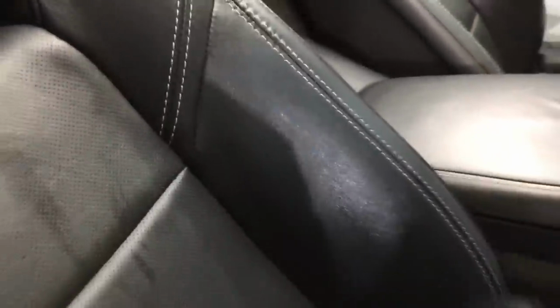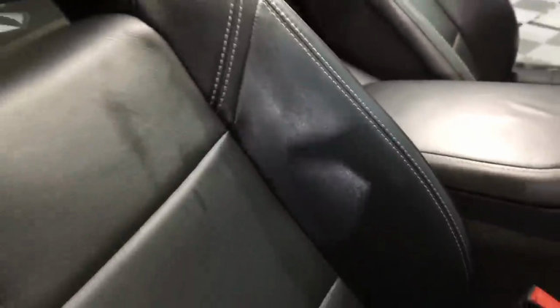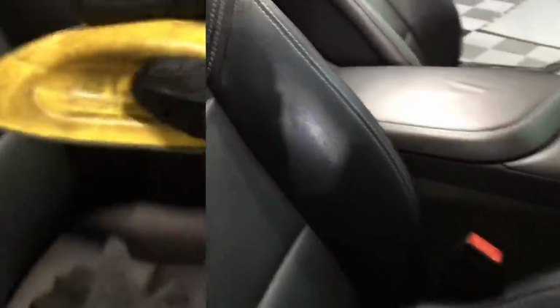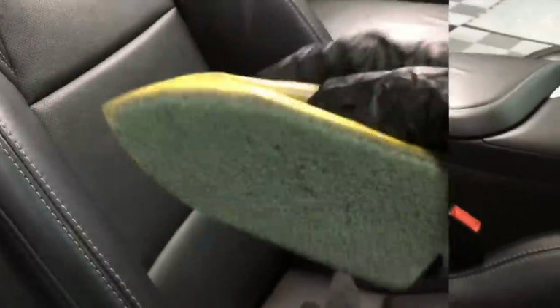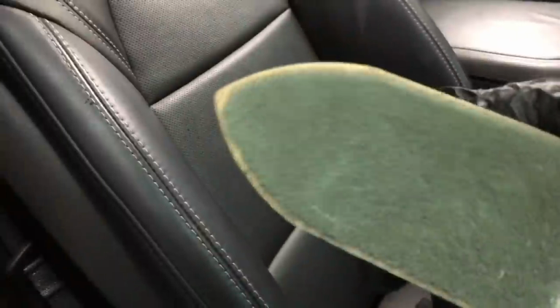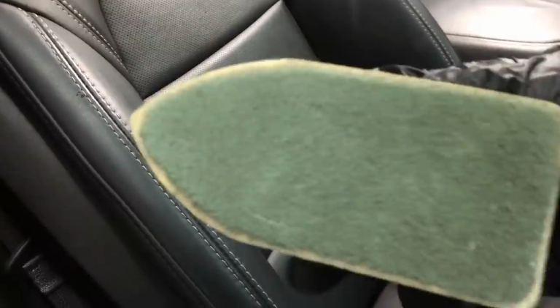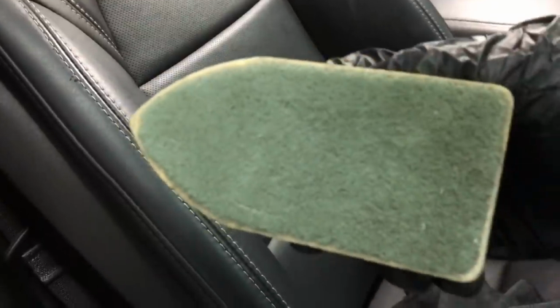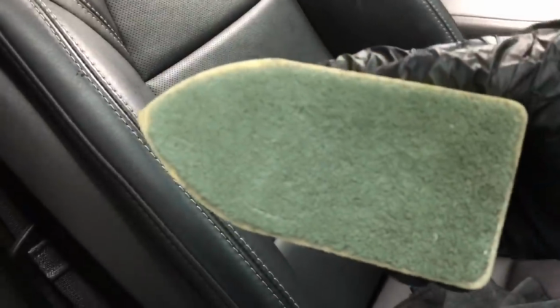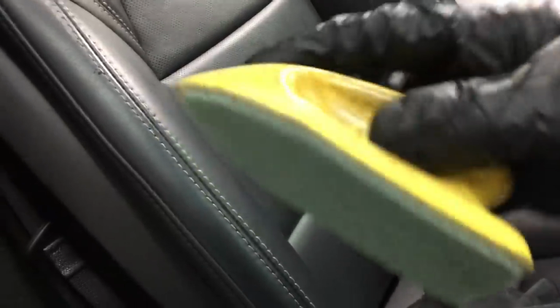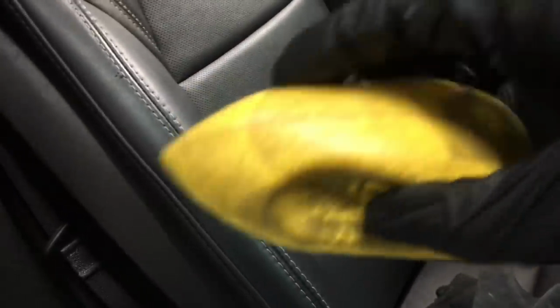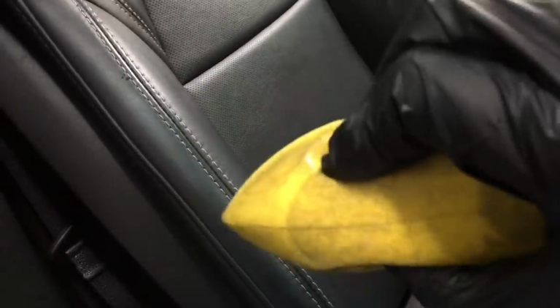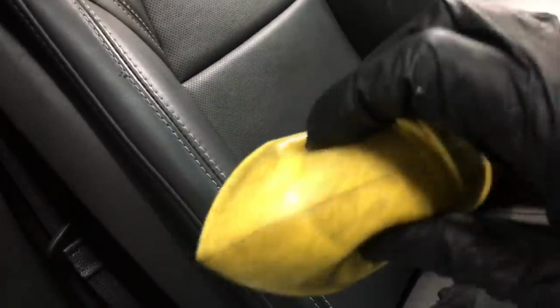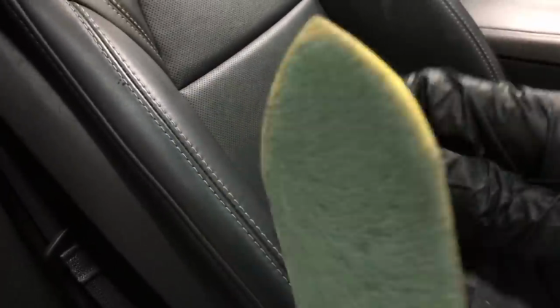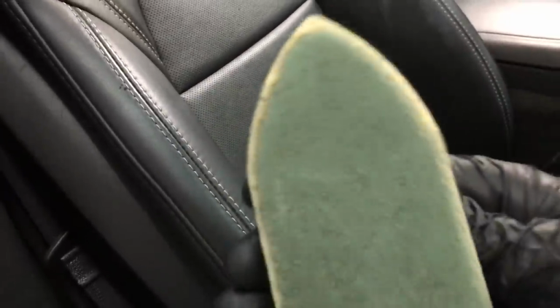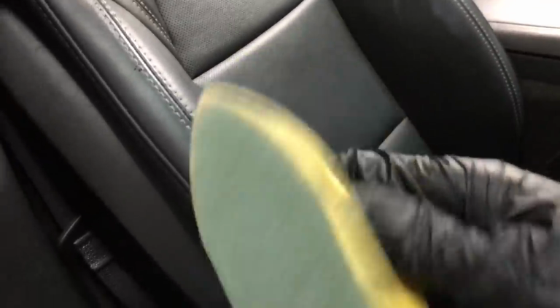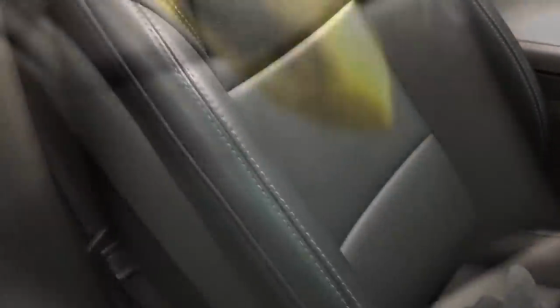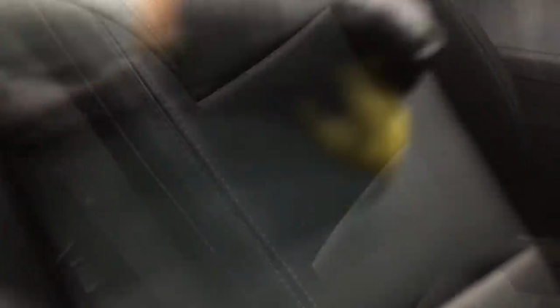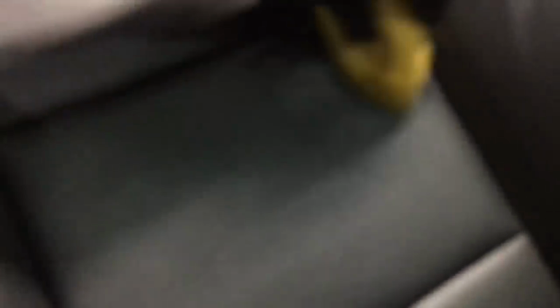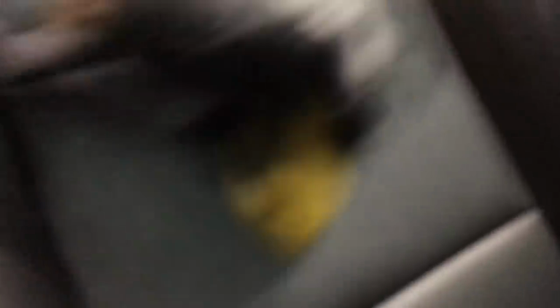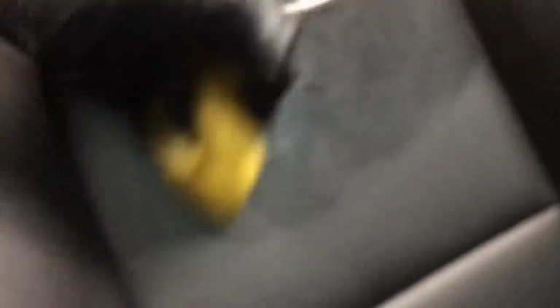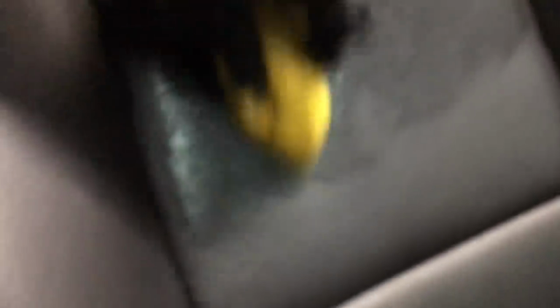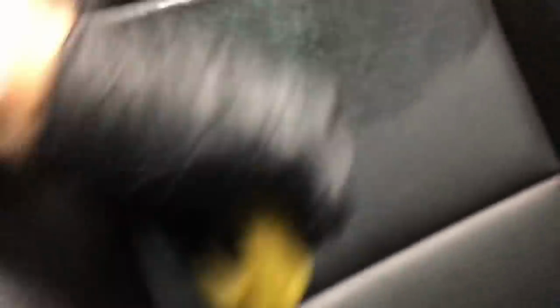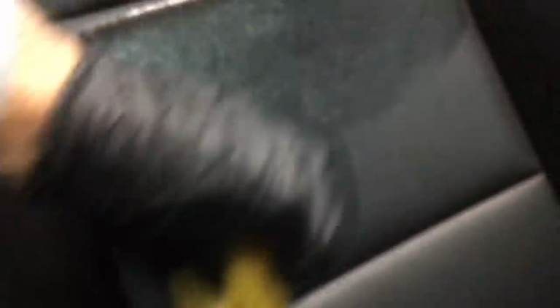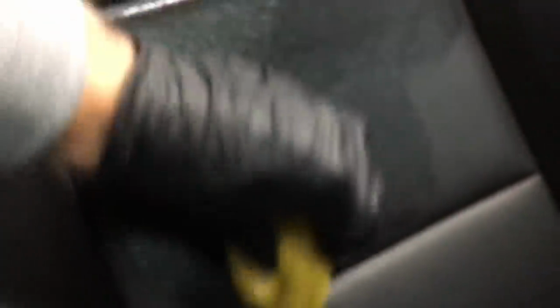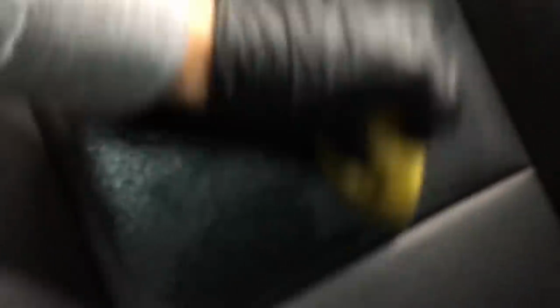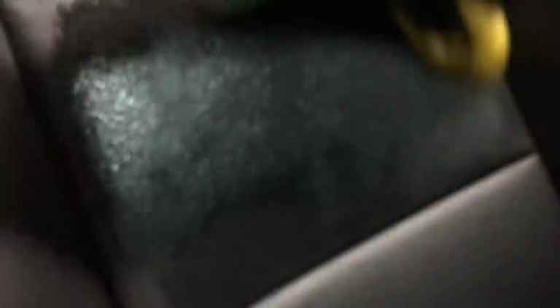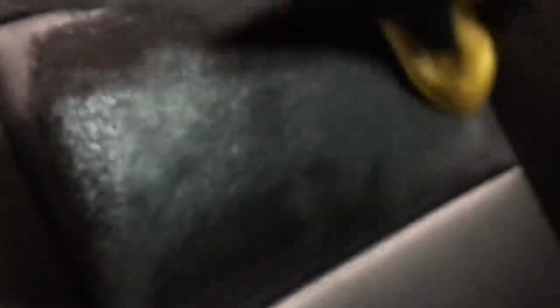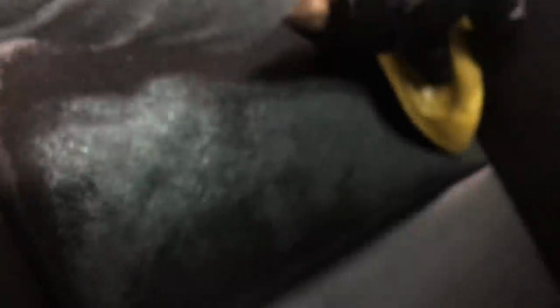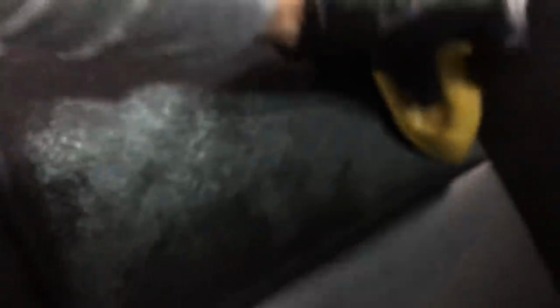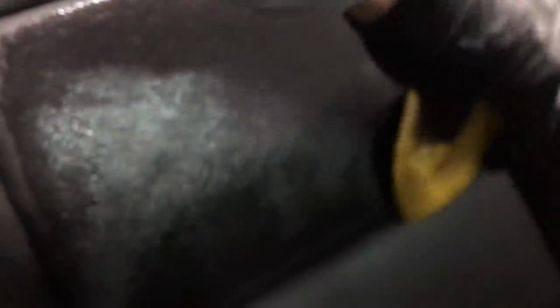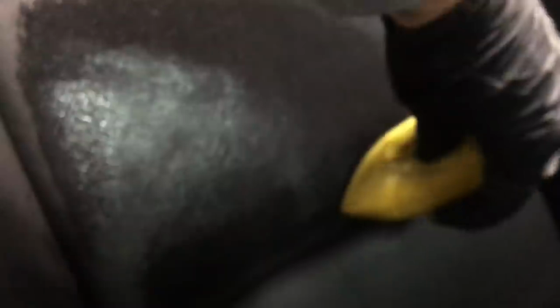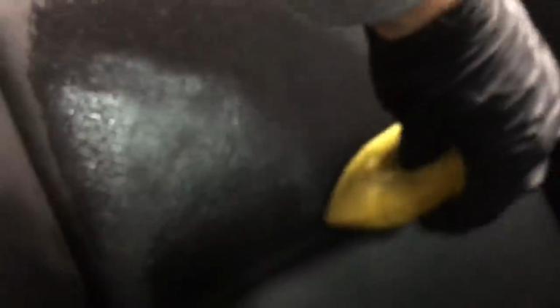Another tool I'll bring out — you've seen me use this quite a few times. I've had it over a year and it's starting to break down a bit at the edges, but I like to get this tool out for the perforated patches in the center of the seat.